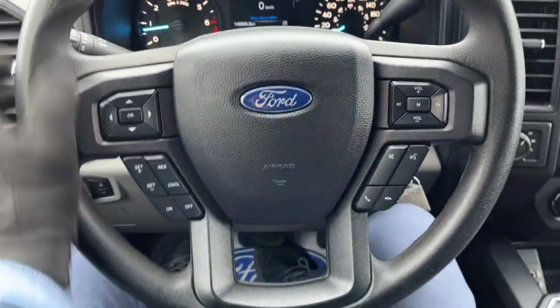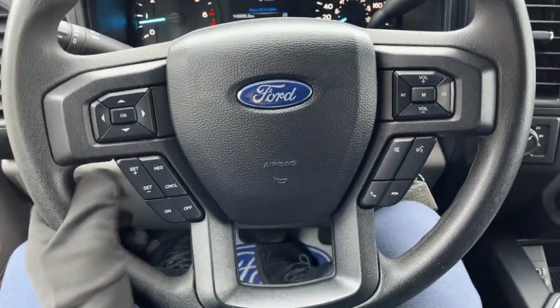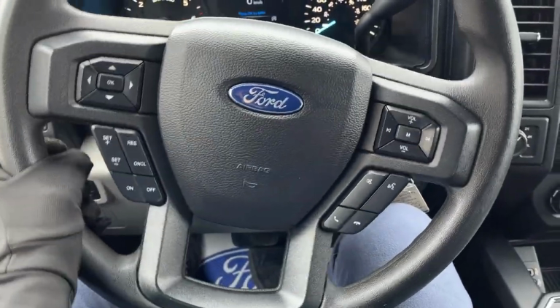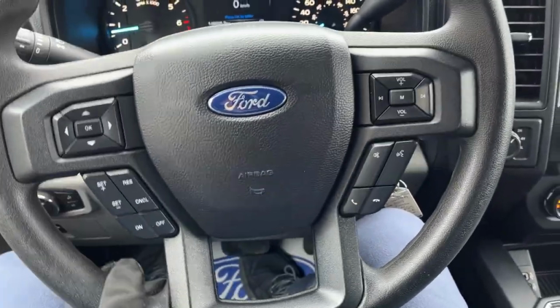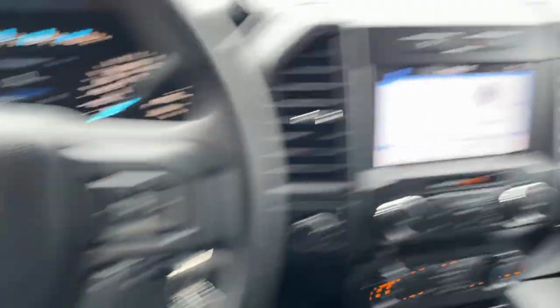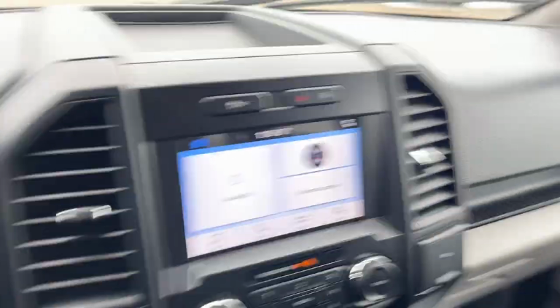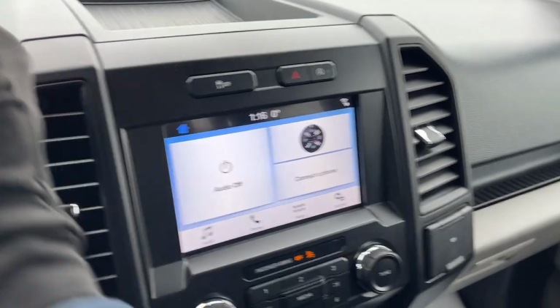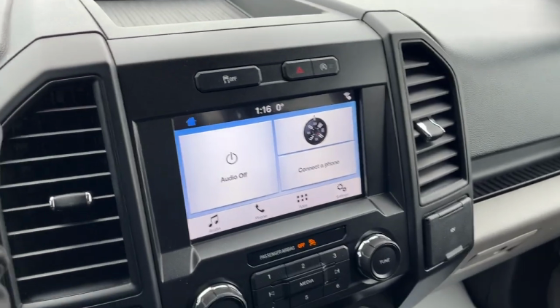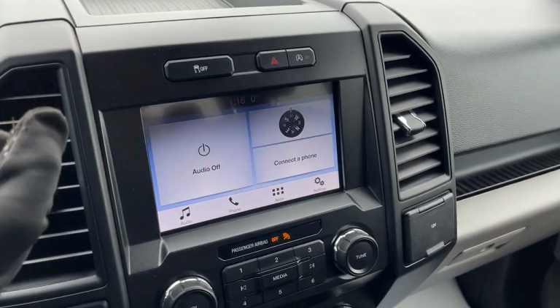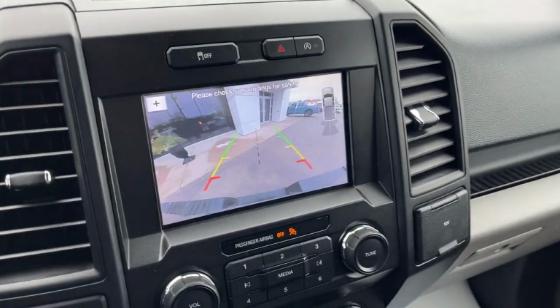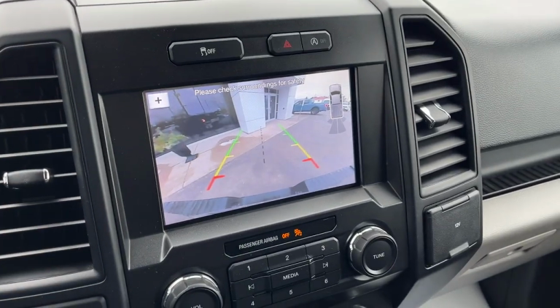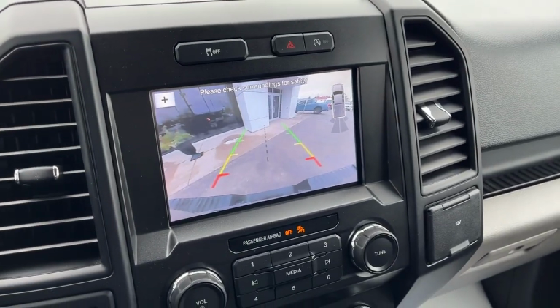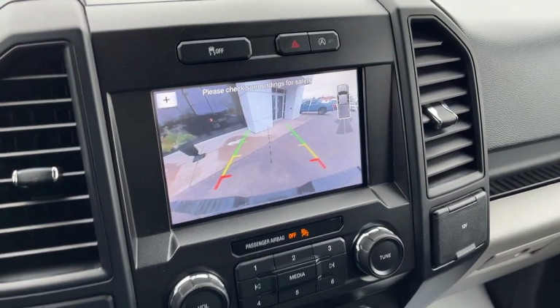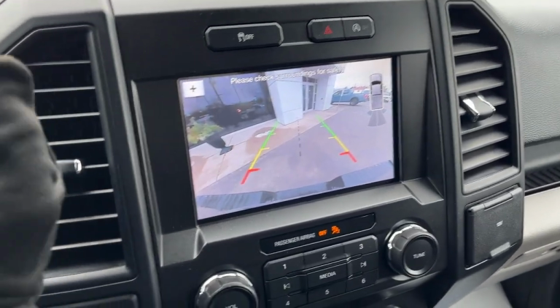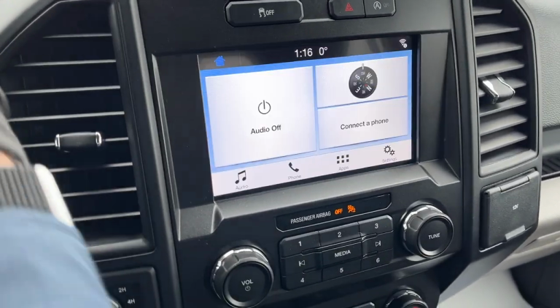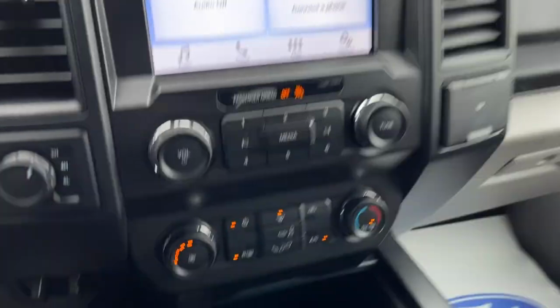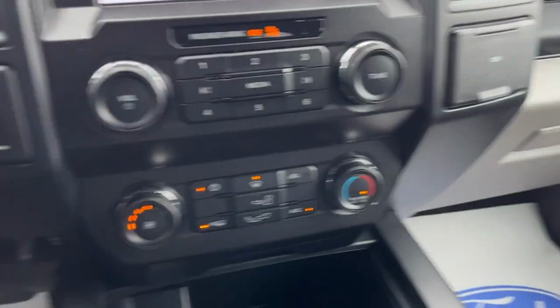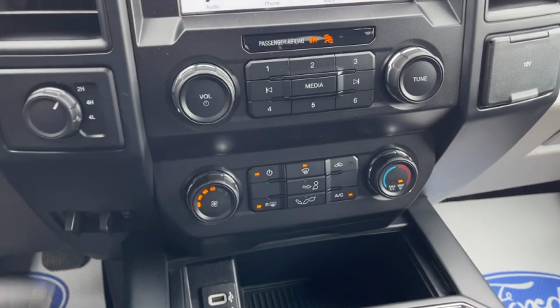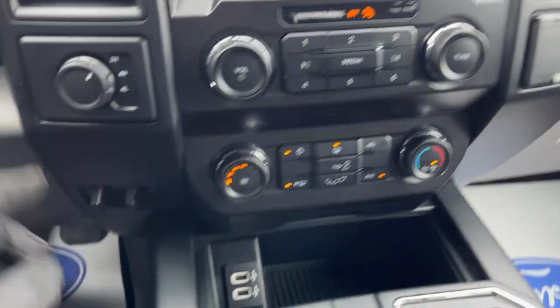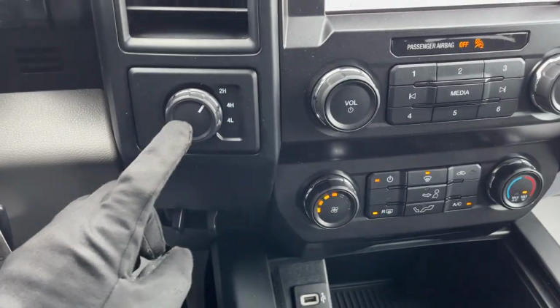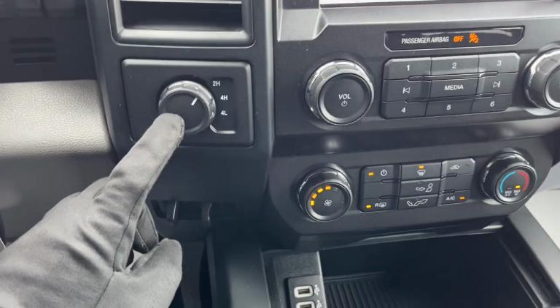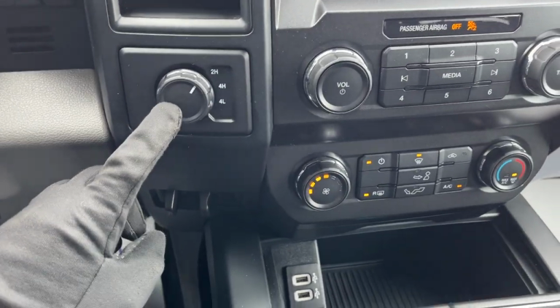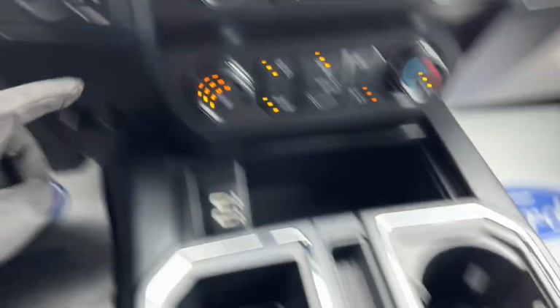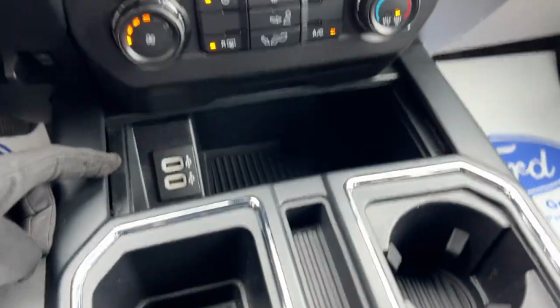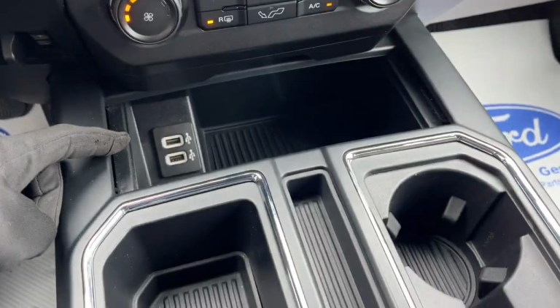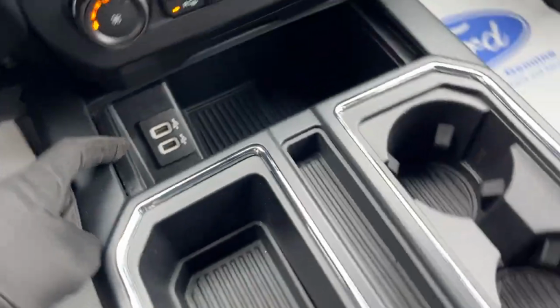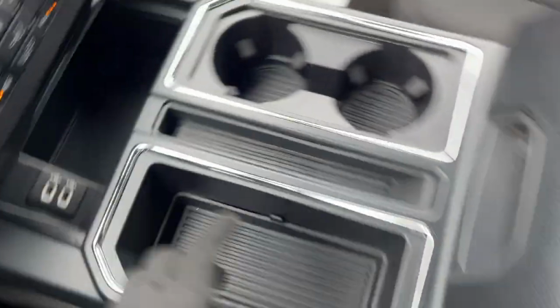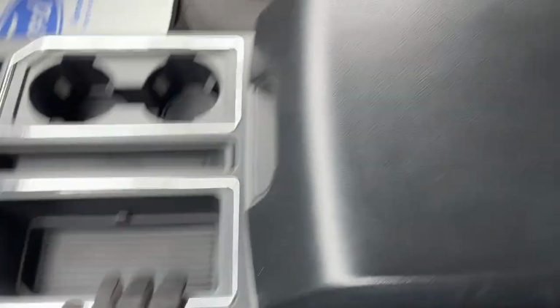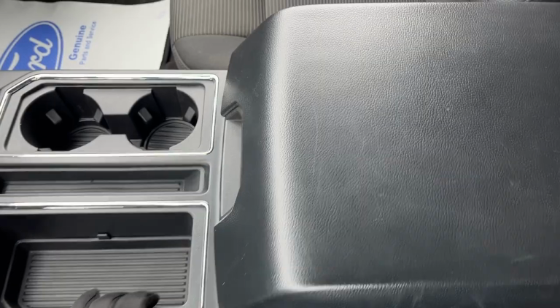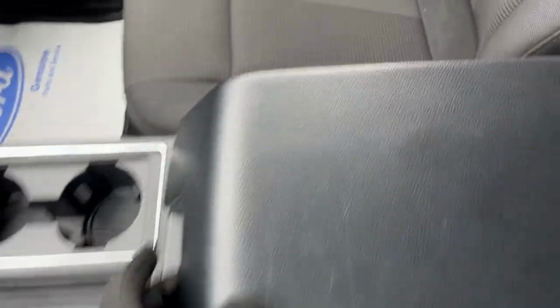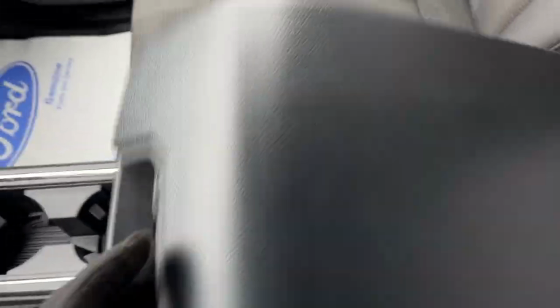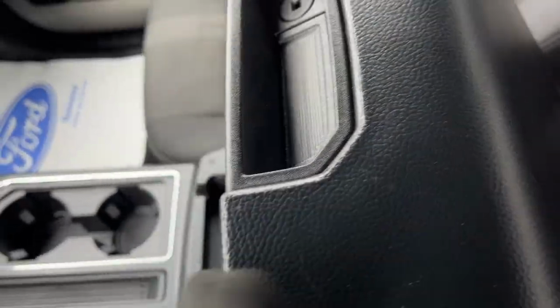You have cruise control settings on the steering wheel, and then your eight-inch center display — pop it in reverse and there's your reverse camera and parking sensors. You also have your different climate controls and four-wheel drive modes, a couple of USB ports, and plenty of space in the center console area.